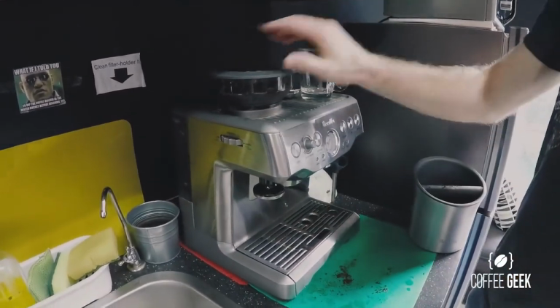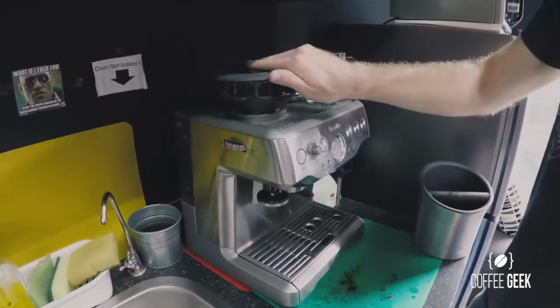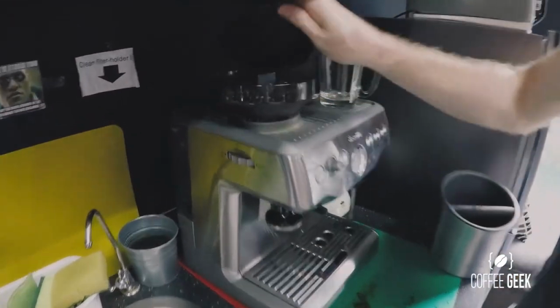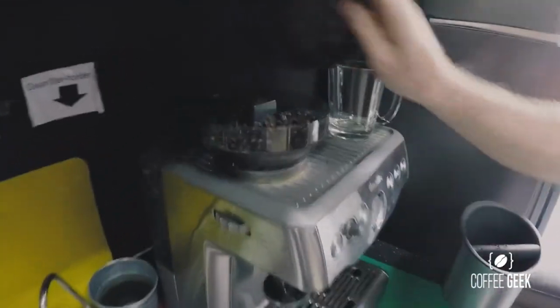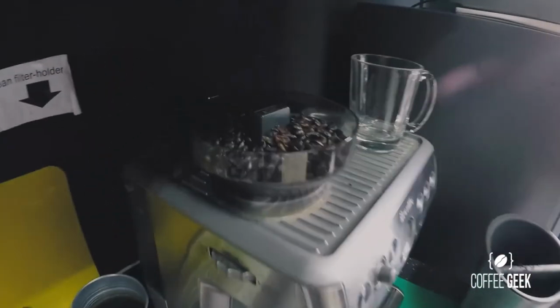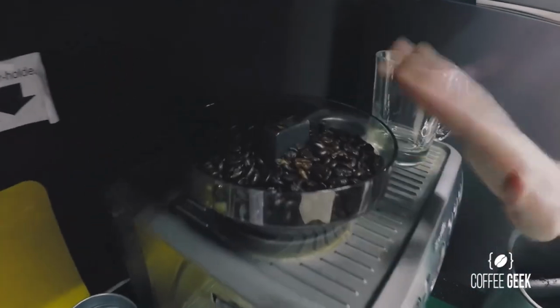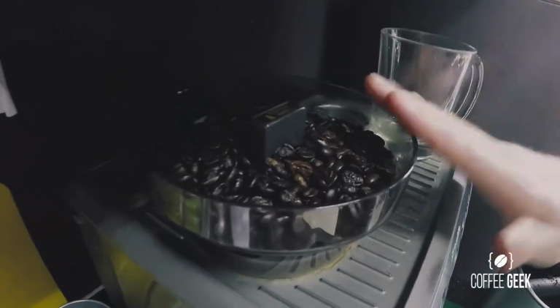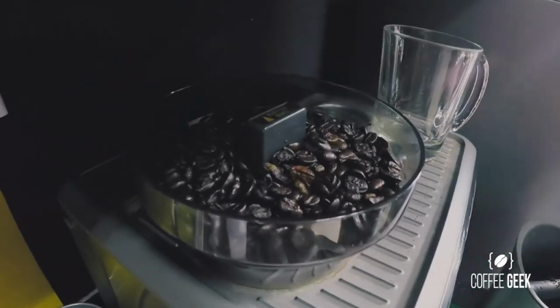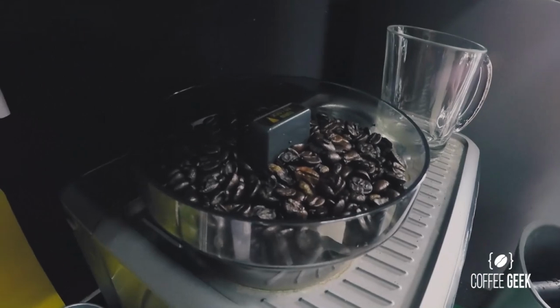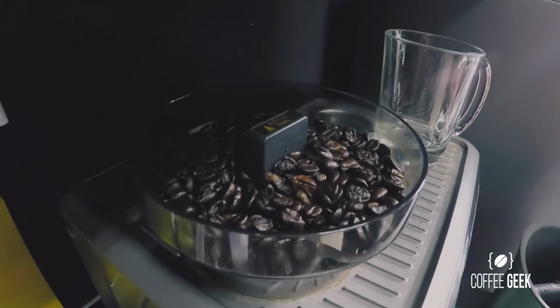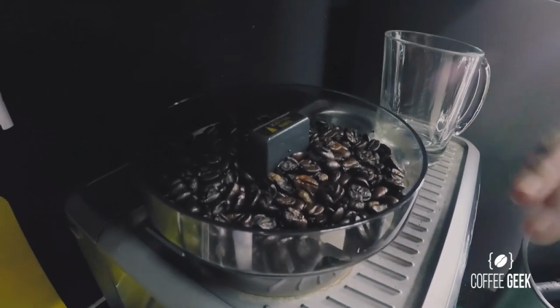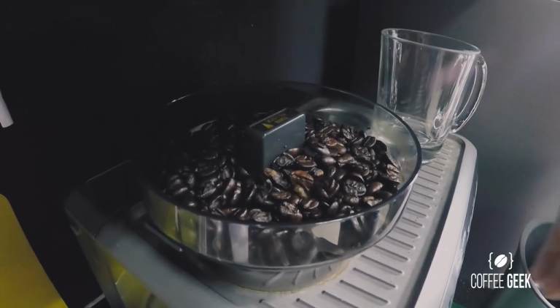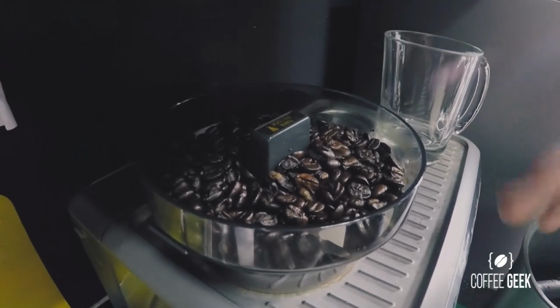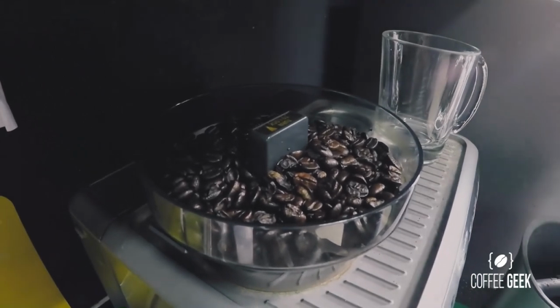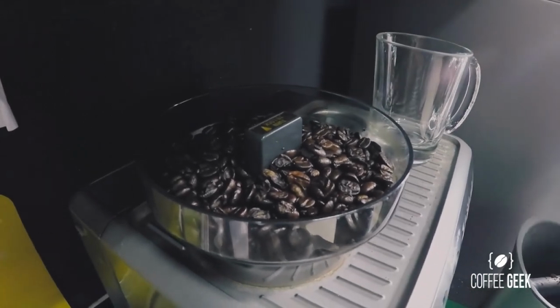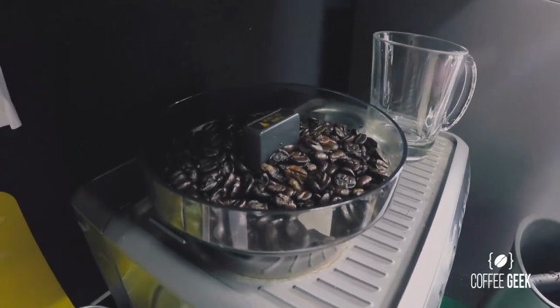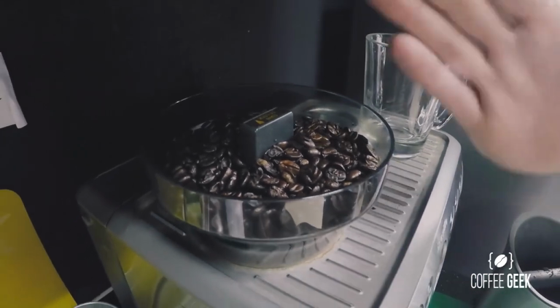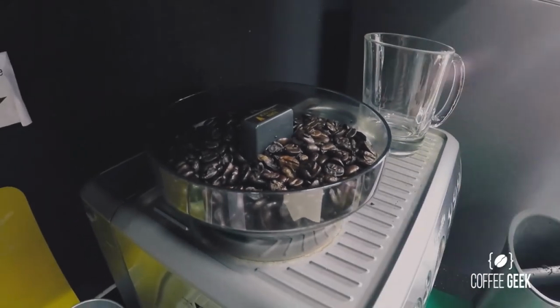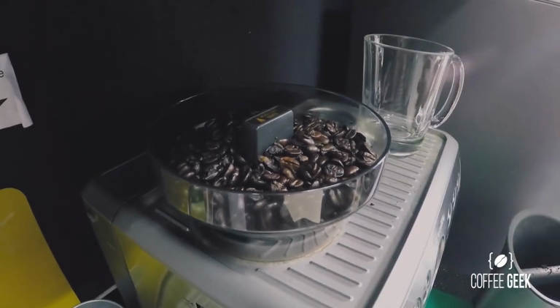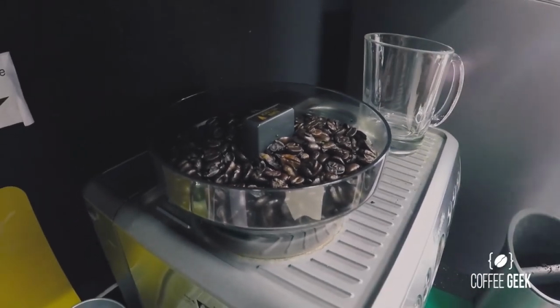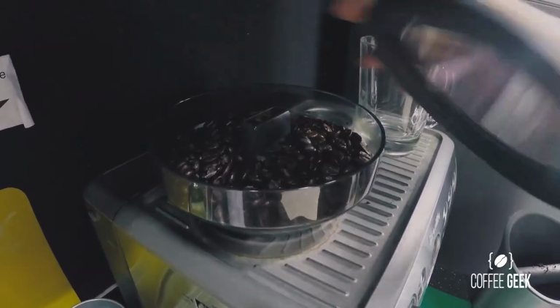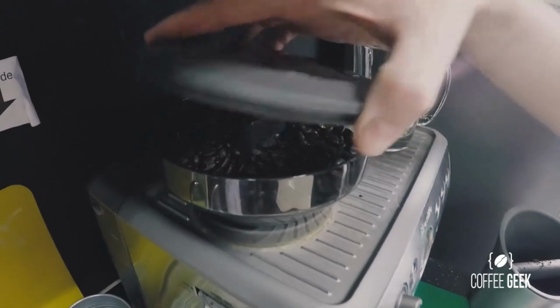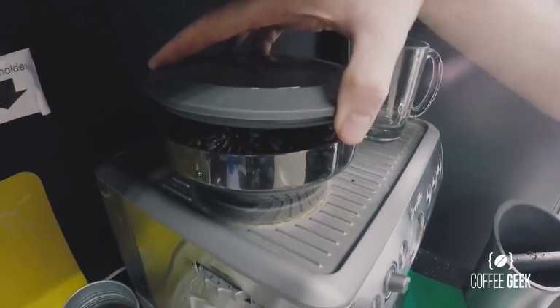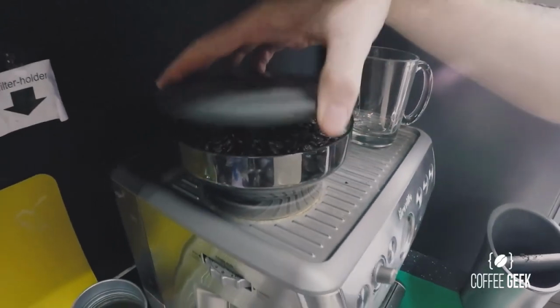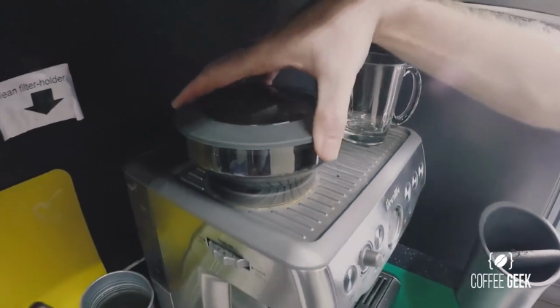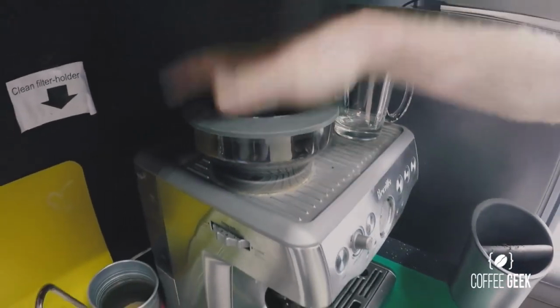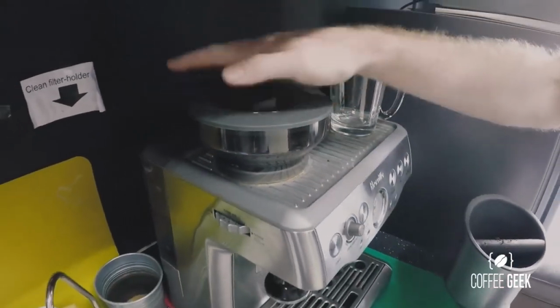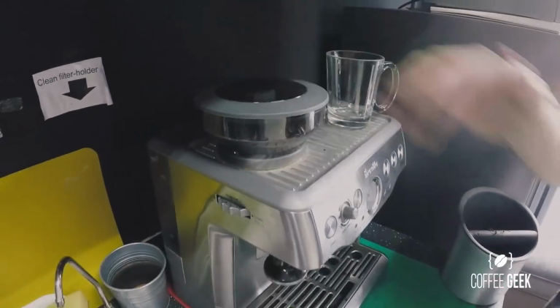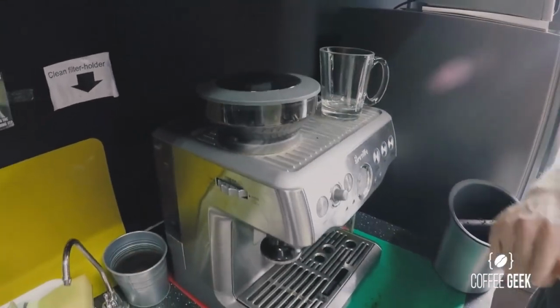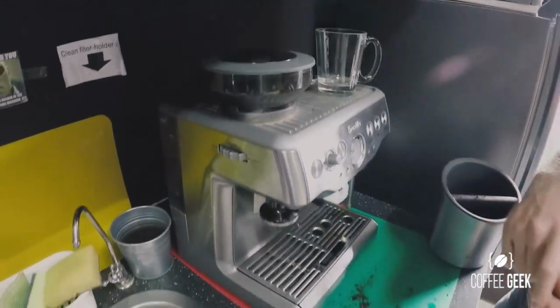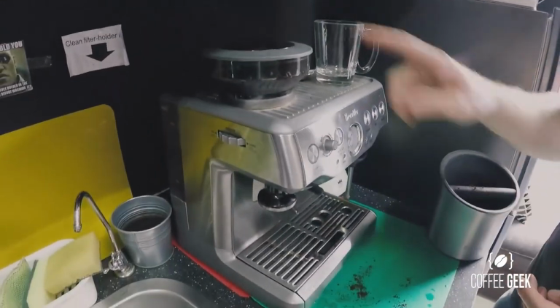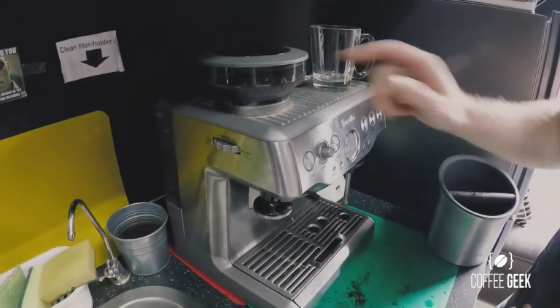Secondly, make sure you've got enough beans in your reservoir — in the hopper, sorry — which comes down into your grinder like so, and then put the cap back on to keep the beans as fresh as possible.